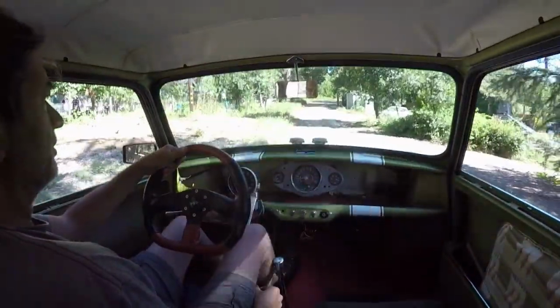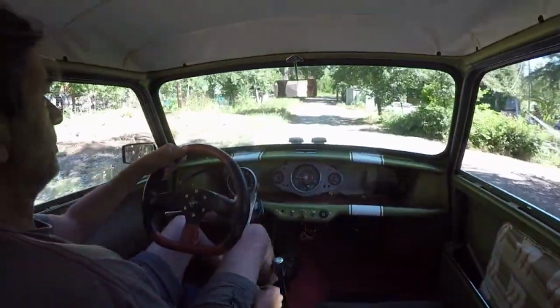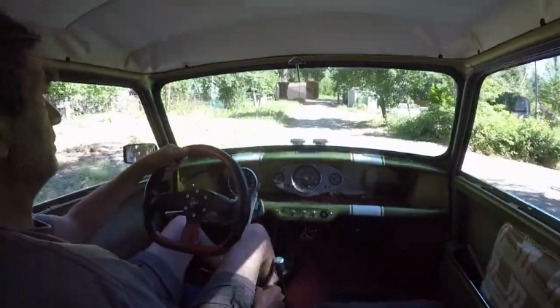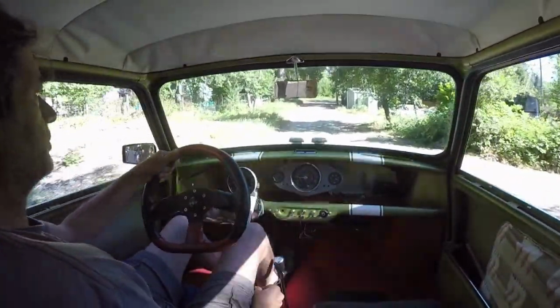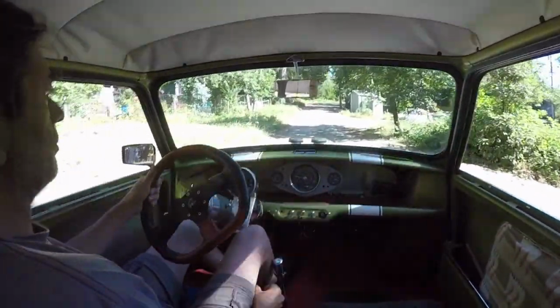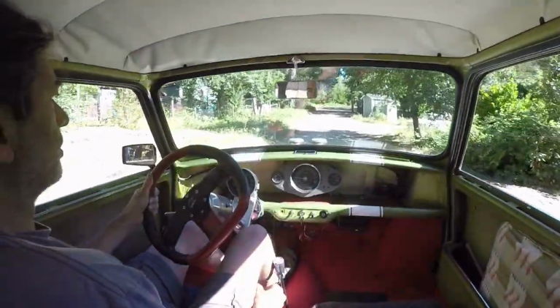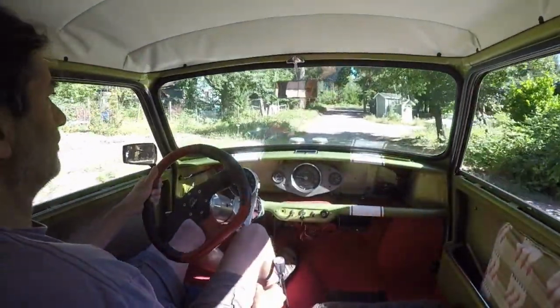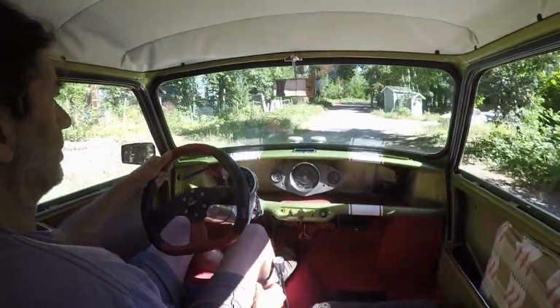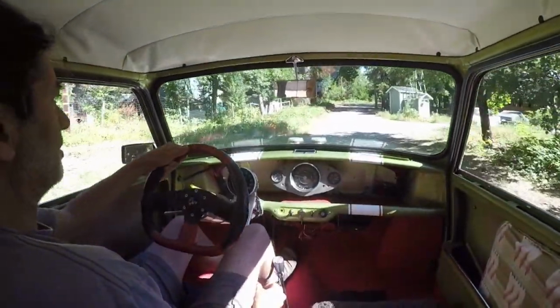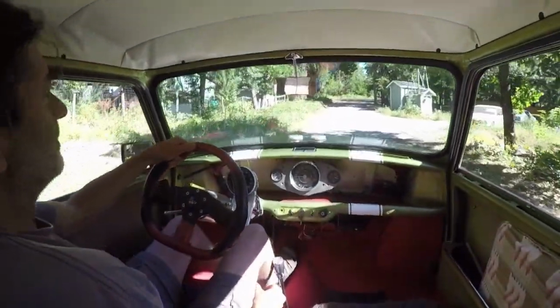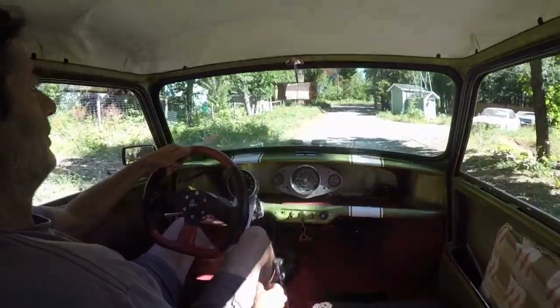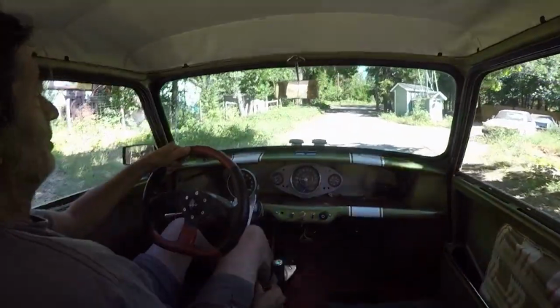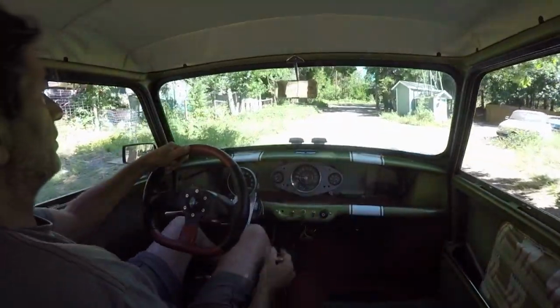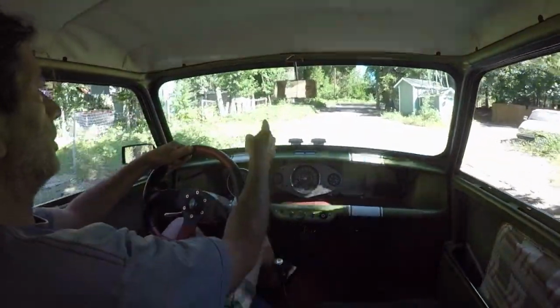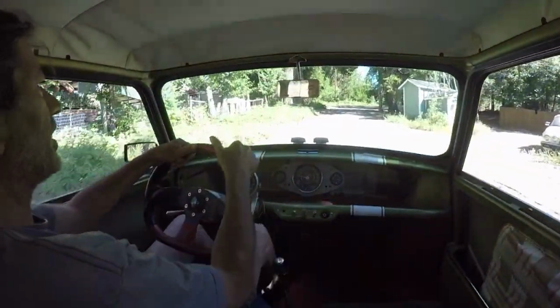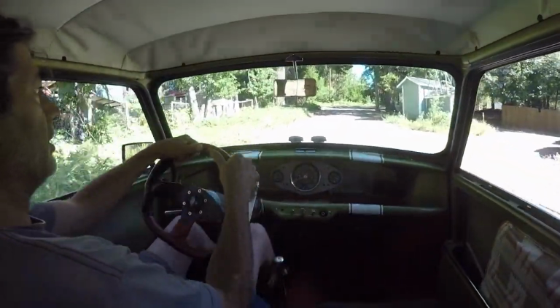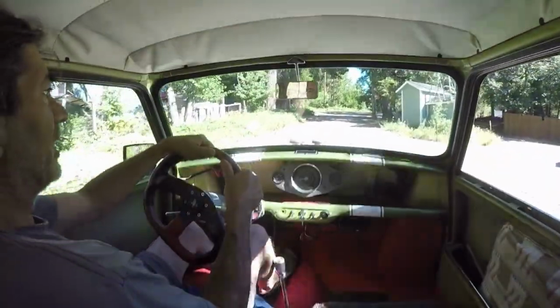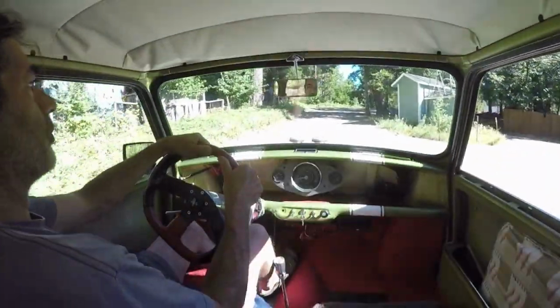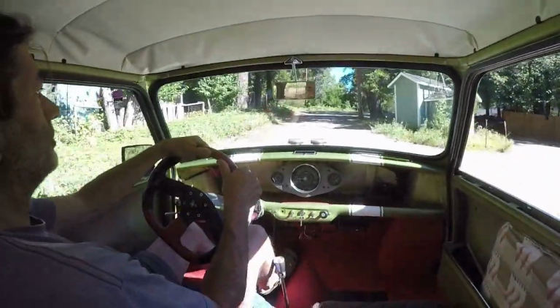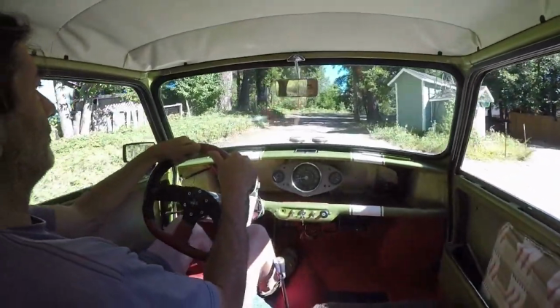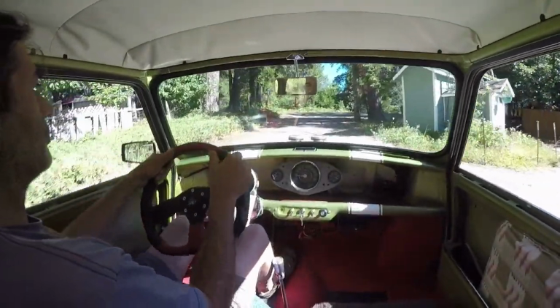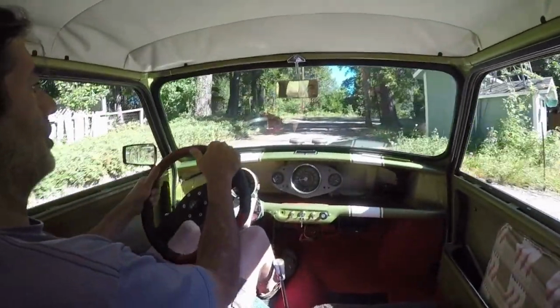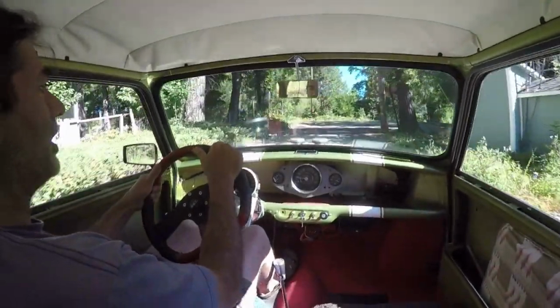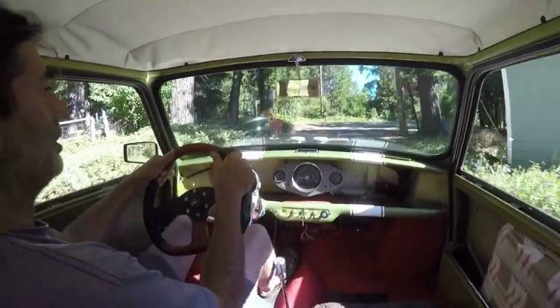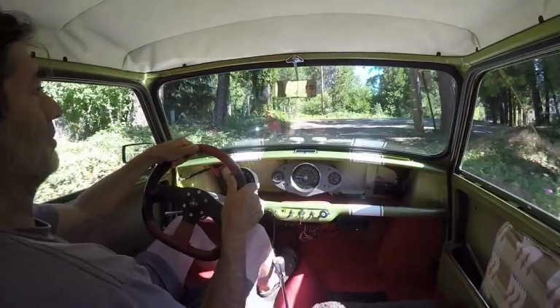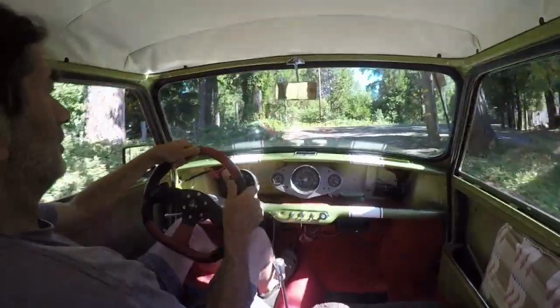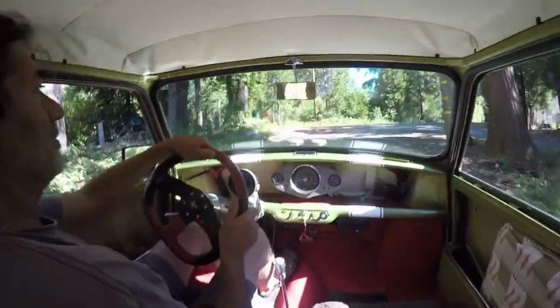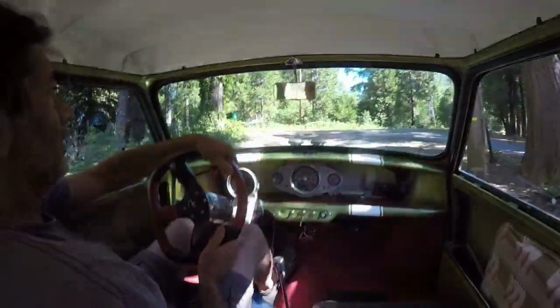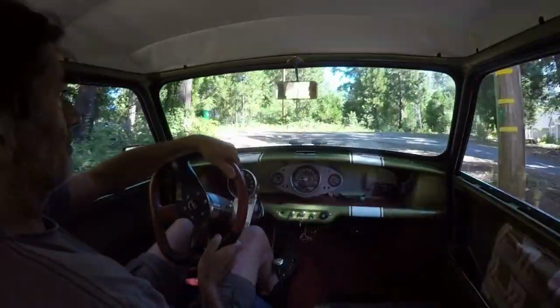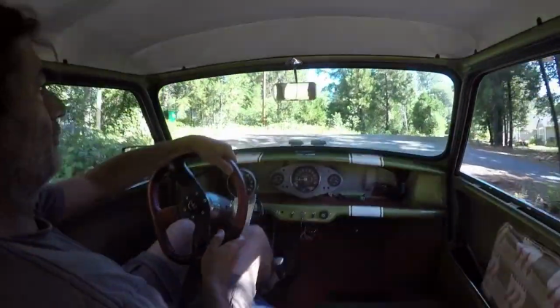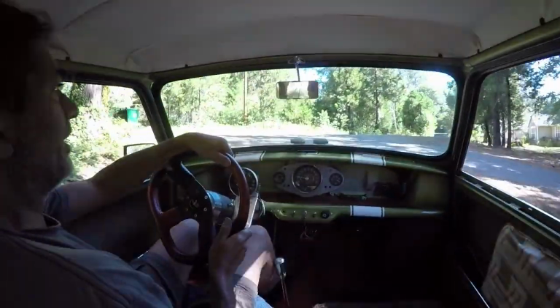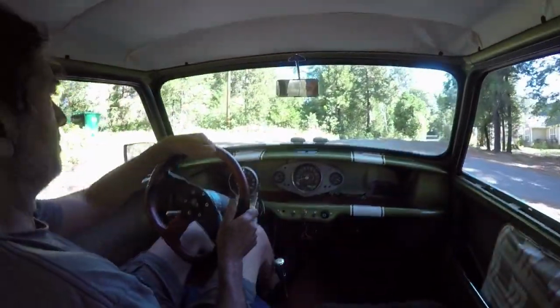If you understand all this car stuff, you'll know what I mean. You can see here traction is limited on this gravel — range the RPM a bit, carefully apply slipping.